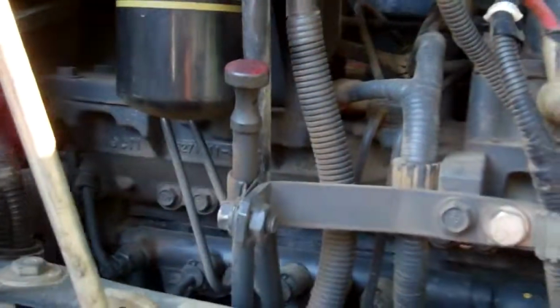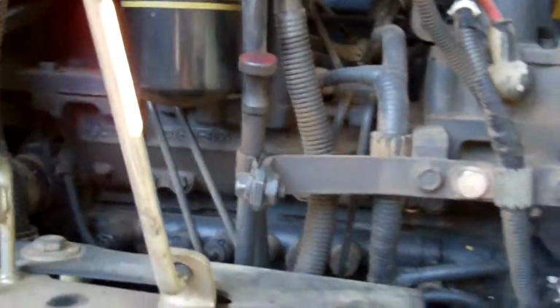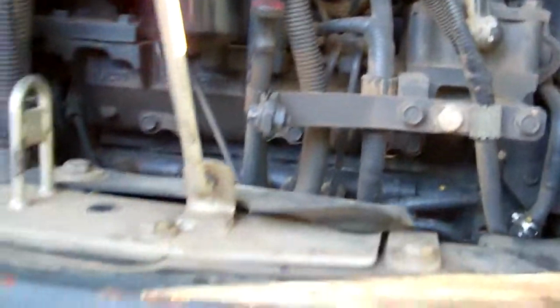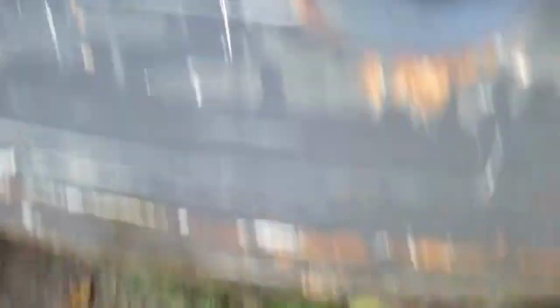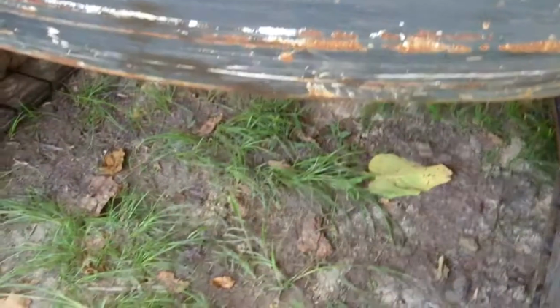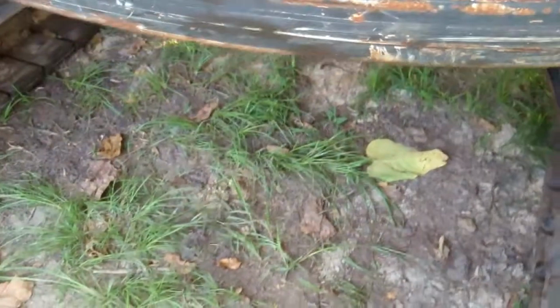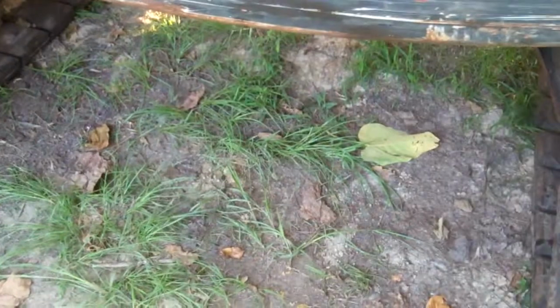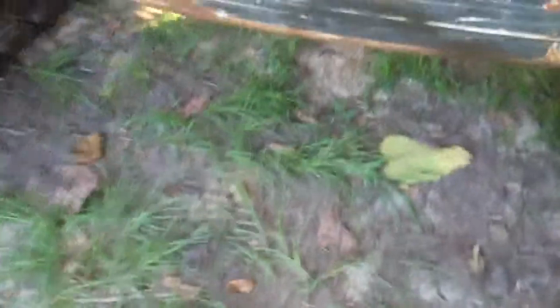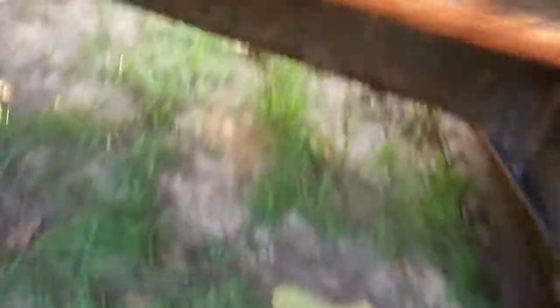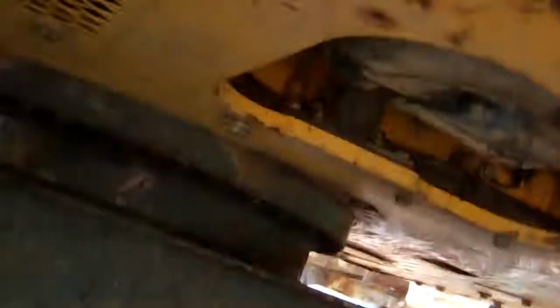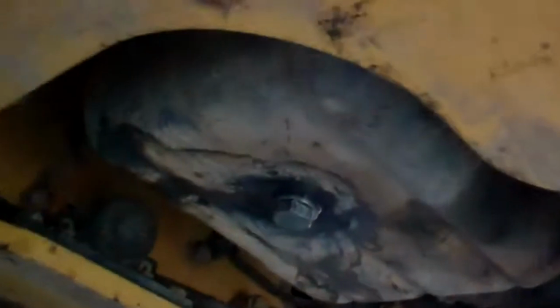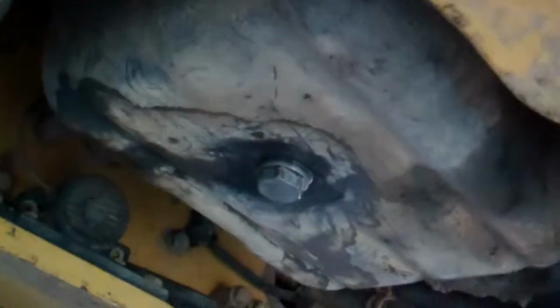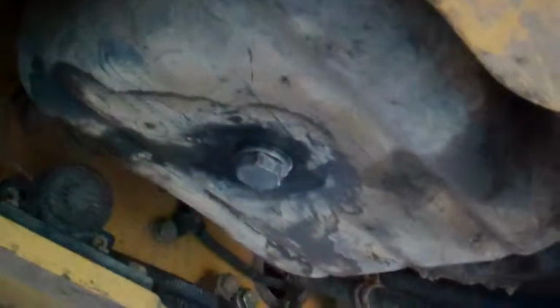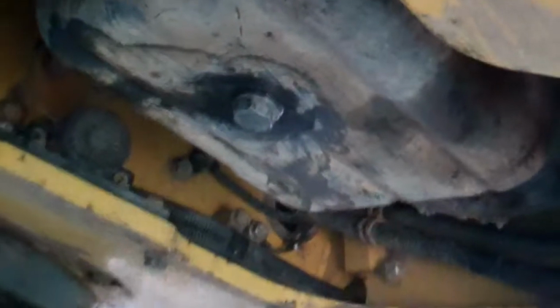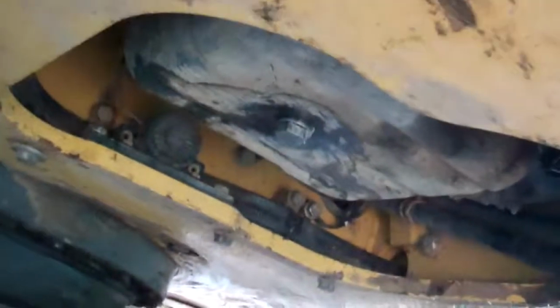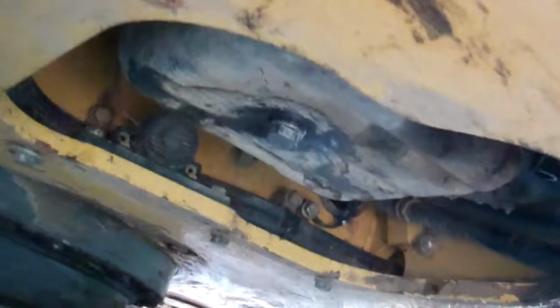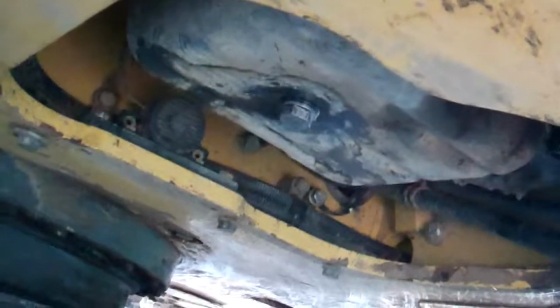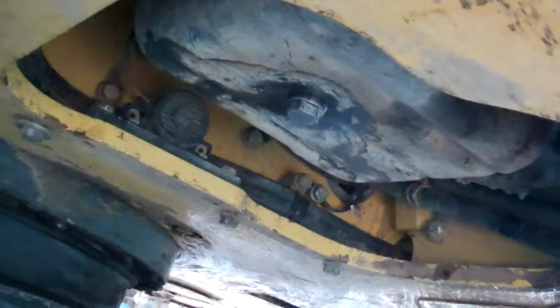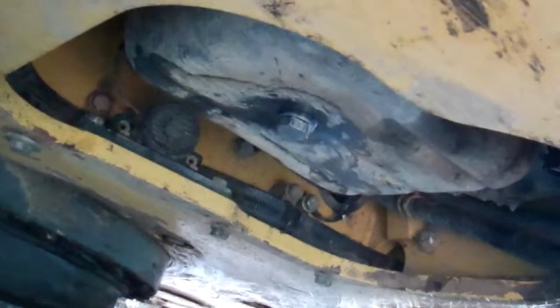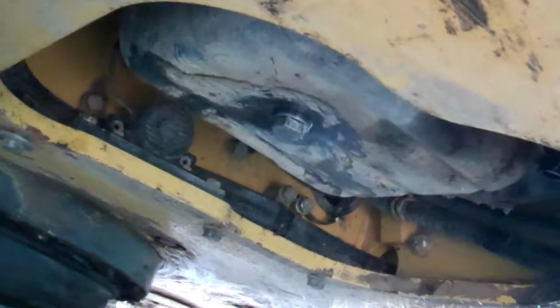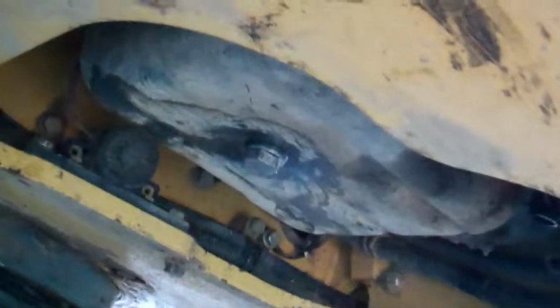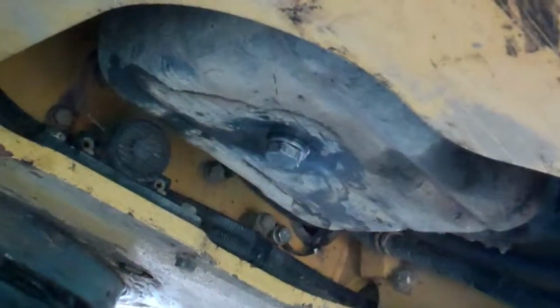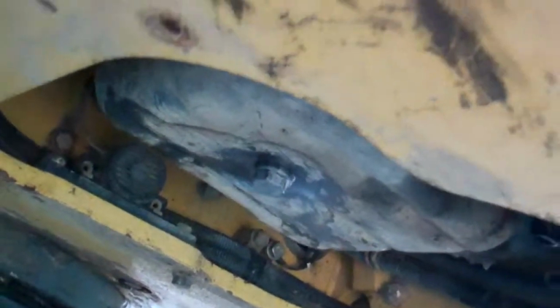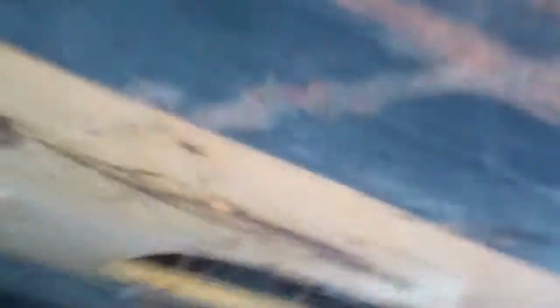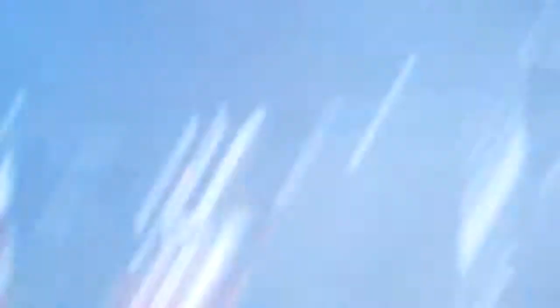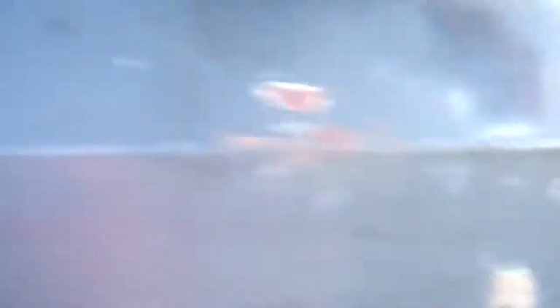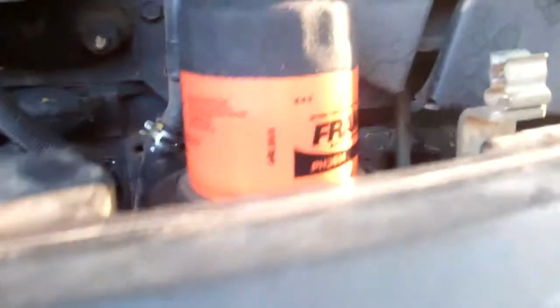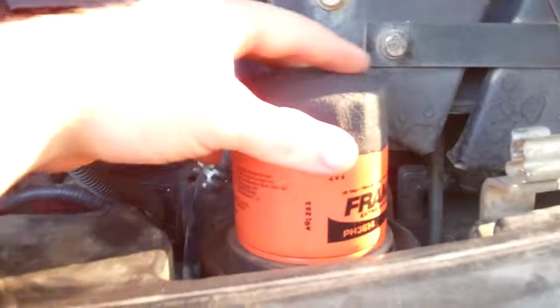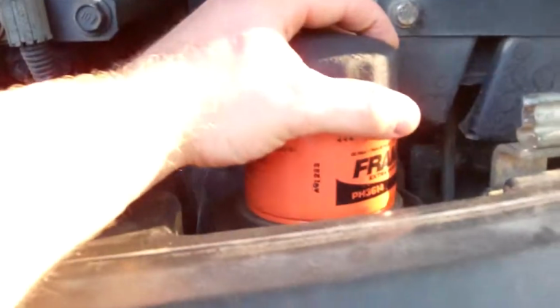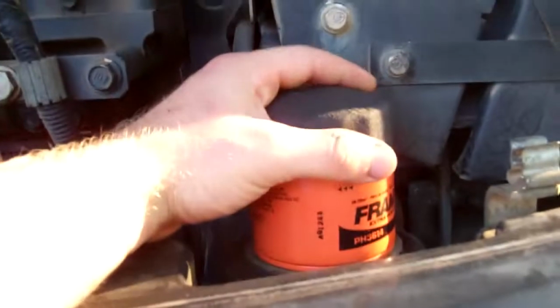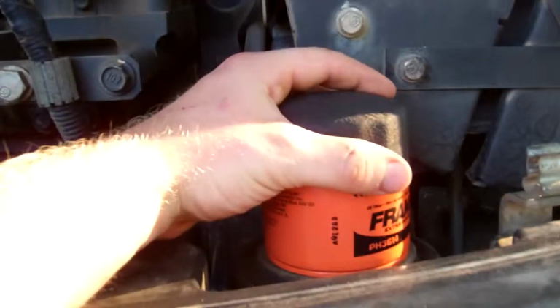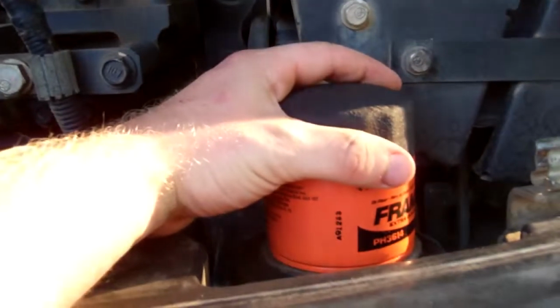So pretty much you just put your oil pan under here, take the drain plug out, let all the engine oil run out, and put your drain plug back in.